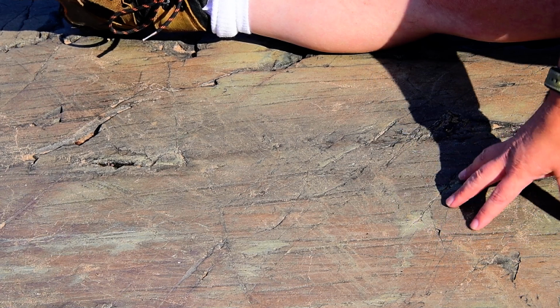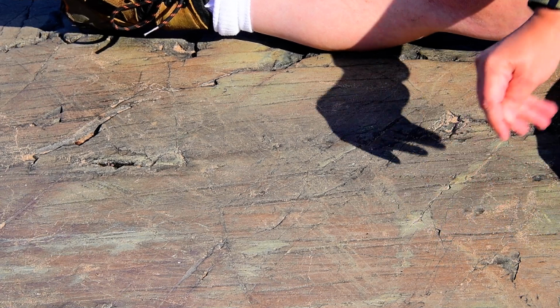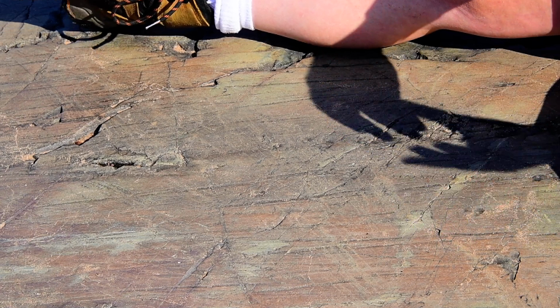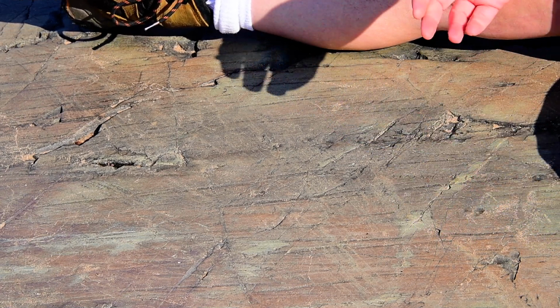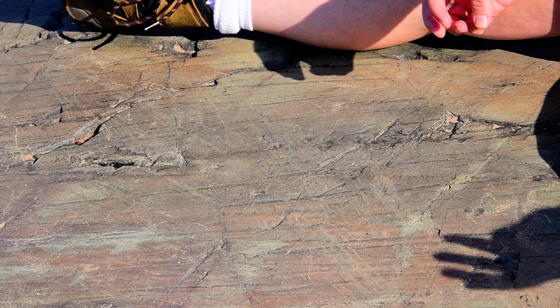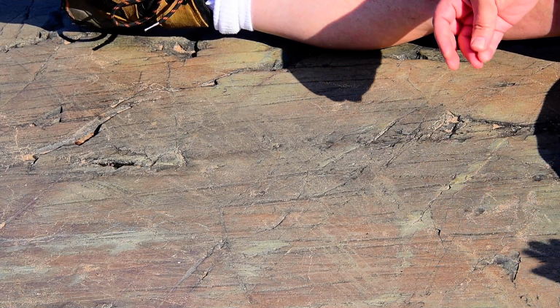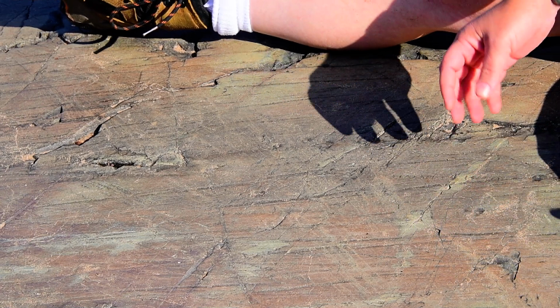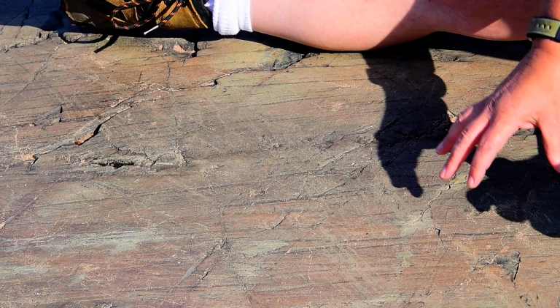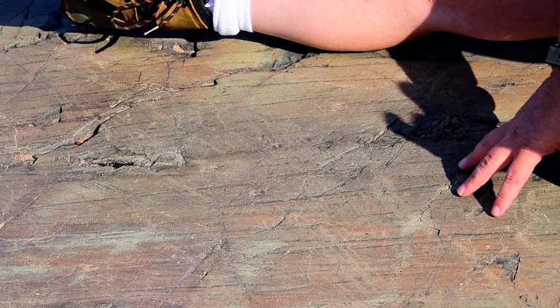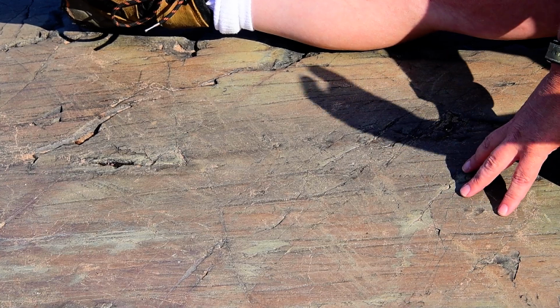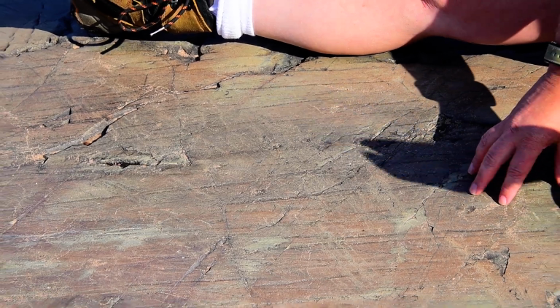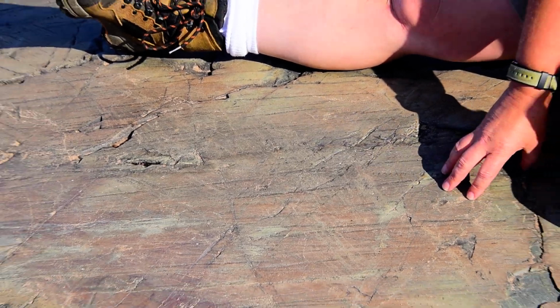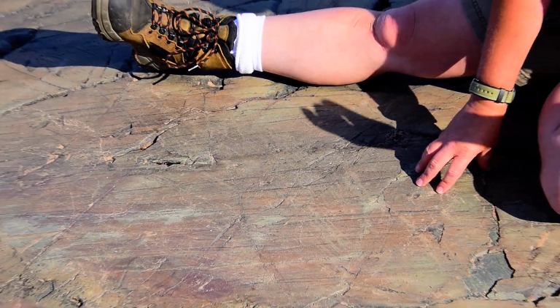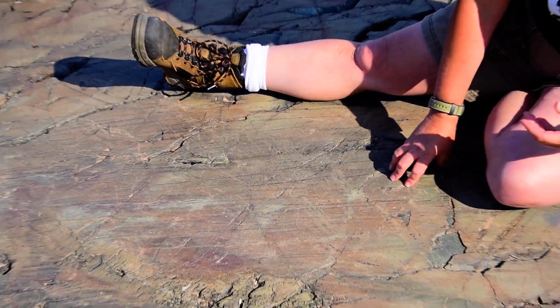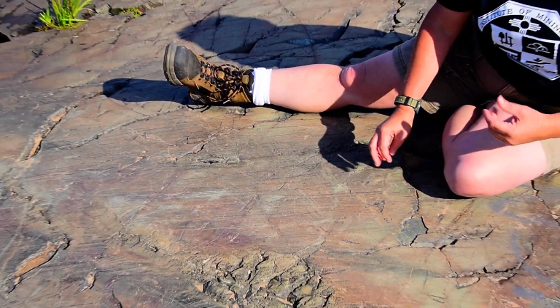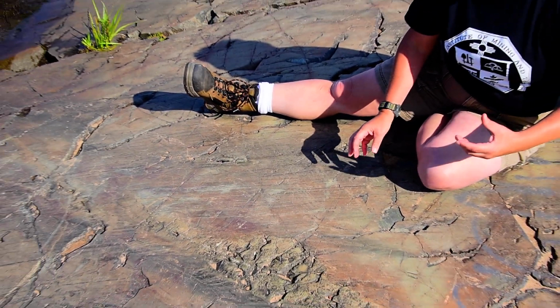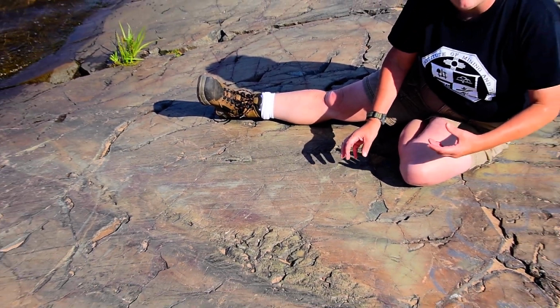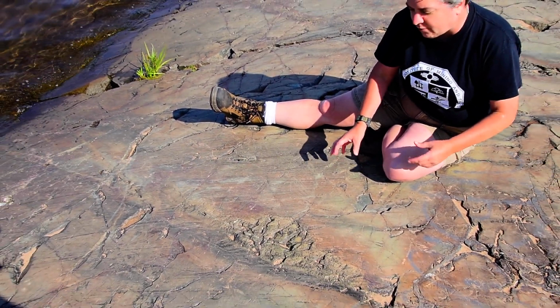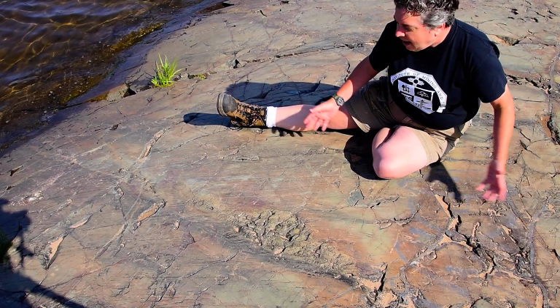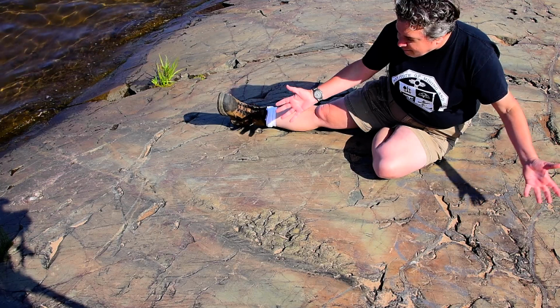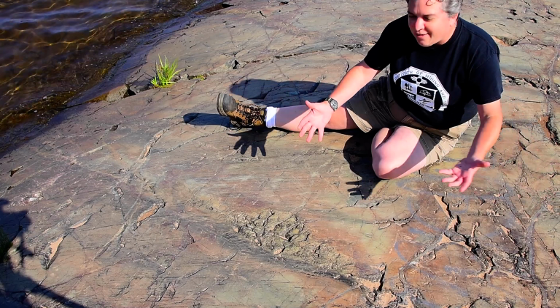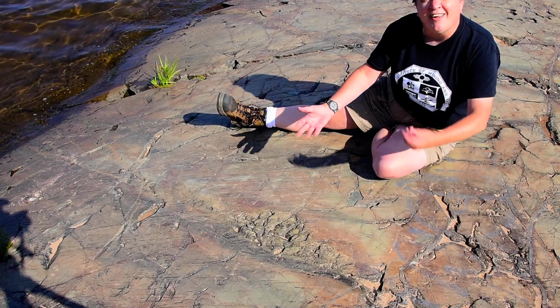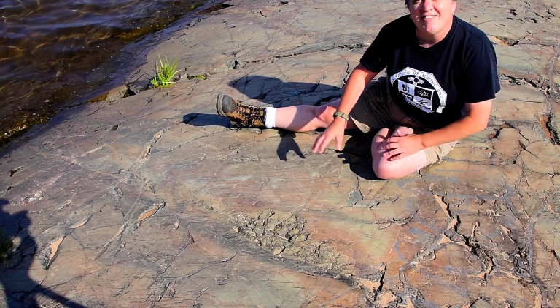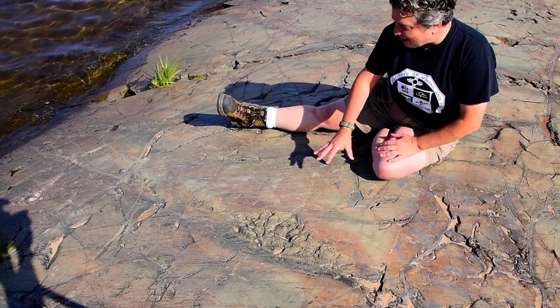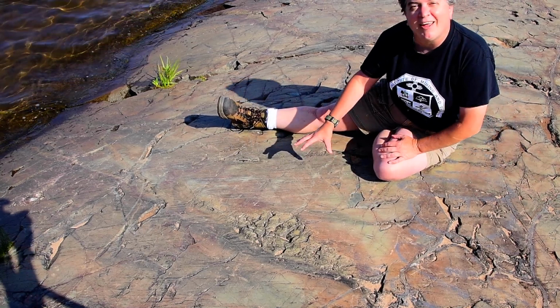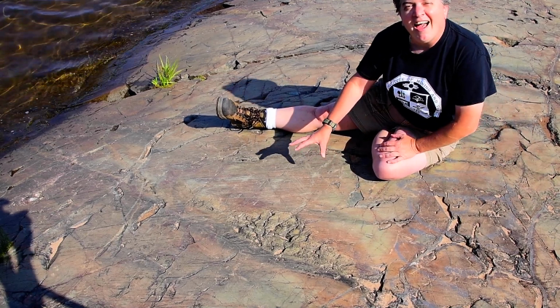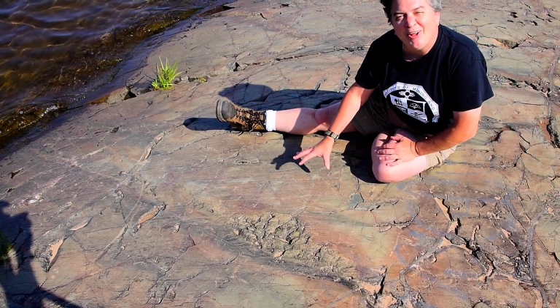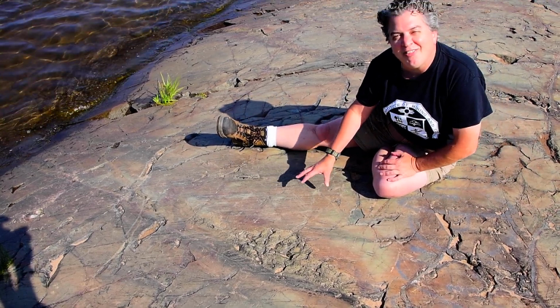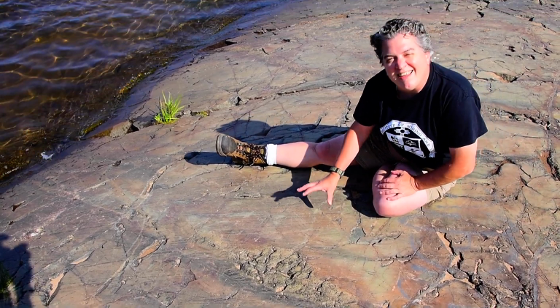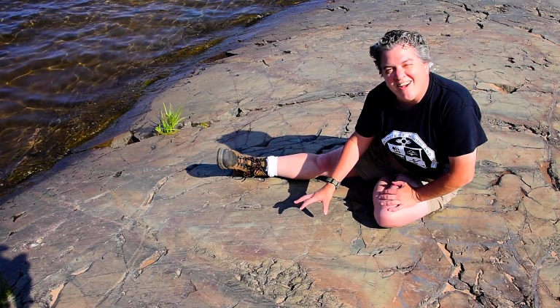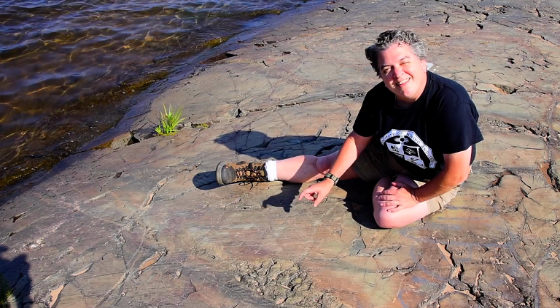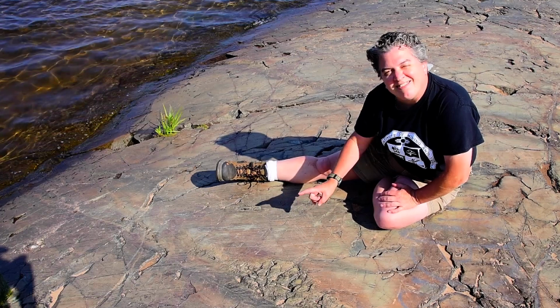And so in these rocks right here, we have this very long and fascinating geologic history, as long as you can take the time to come out here and look at all the details that they capture.